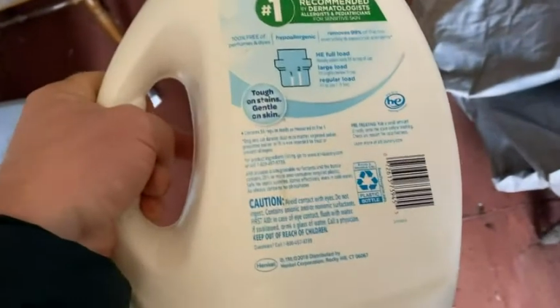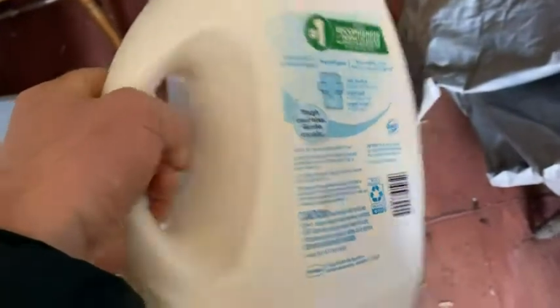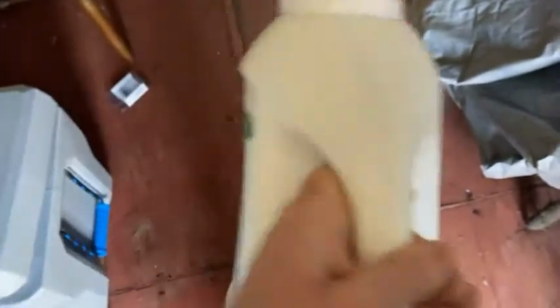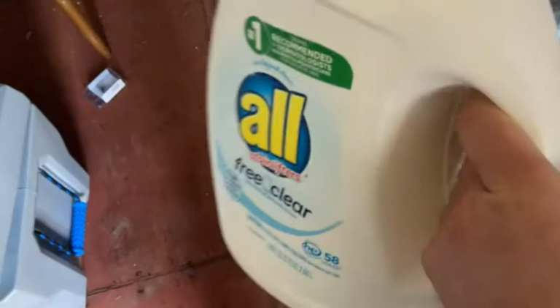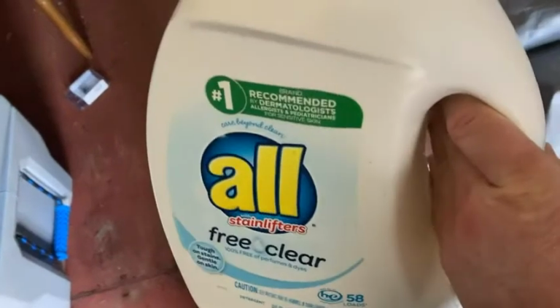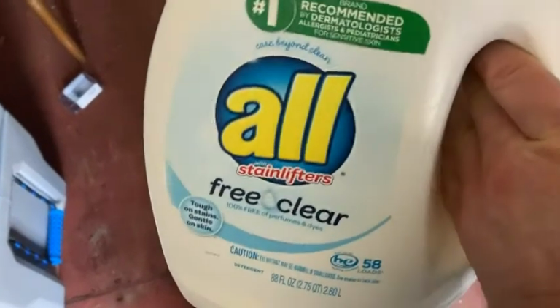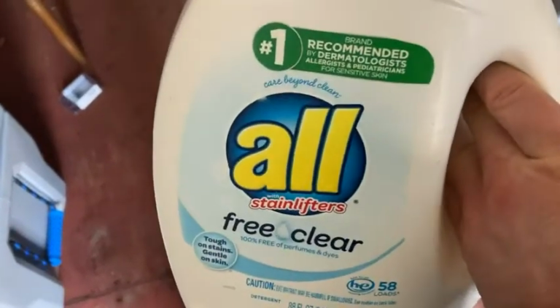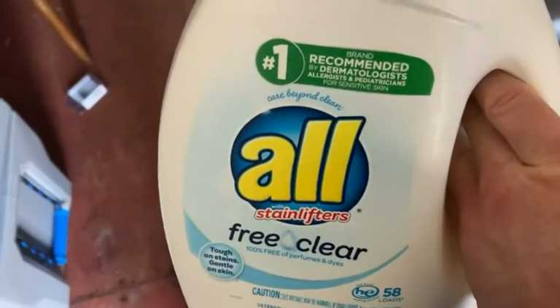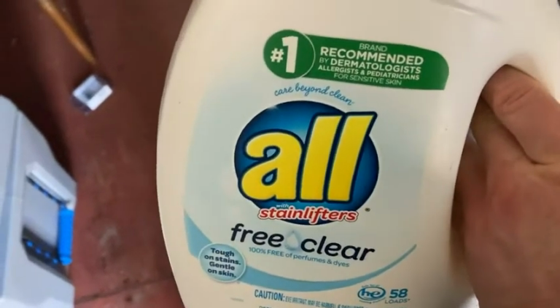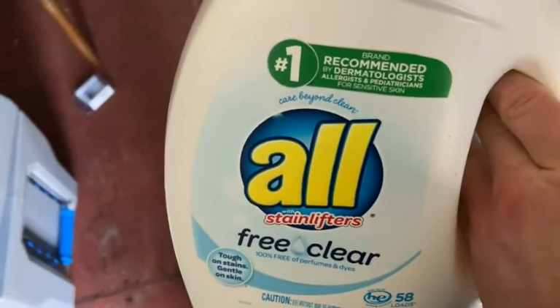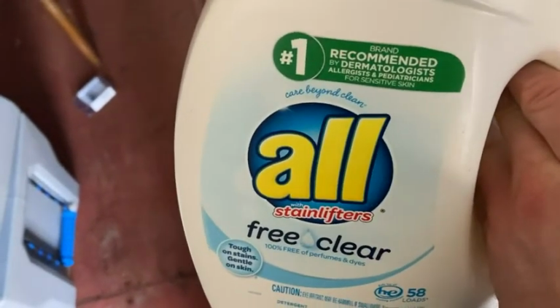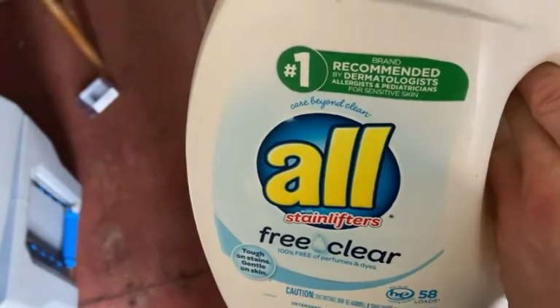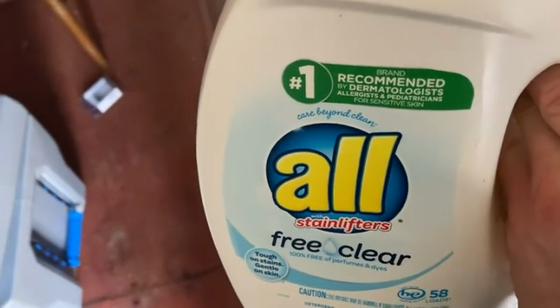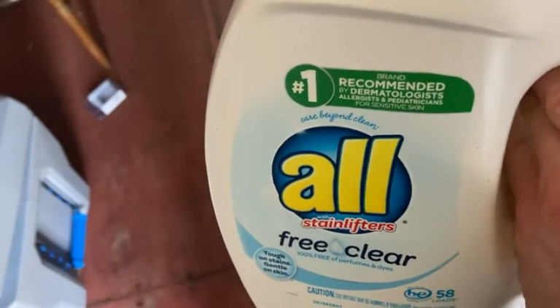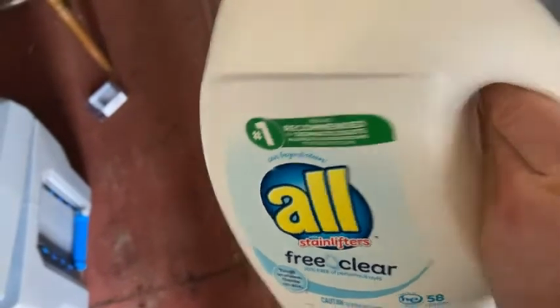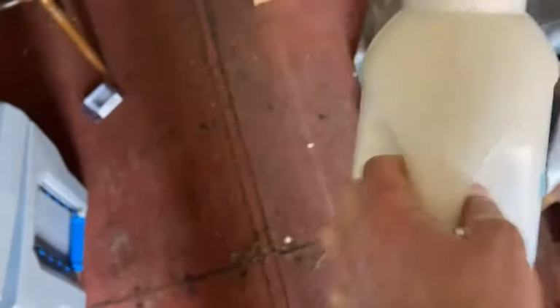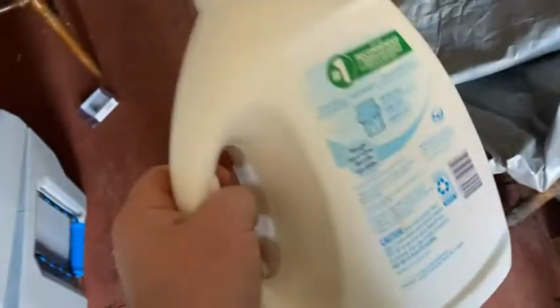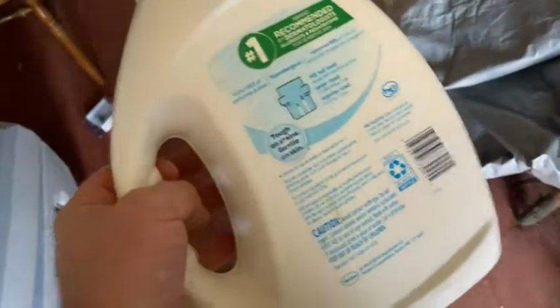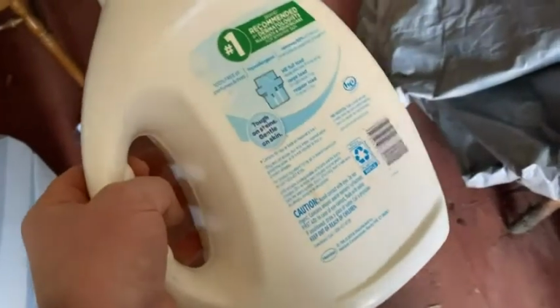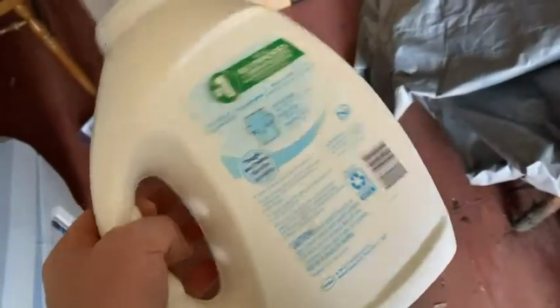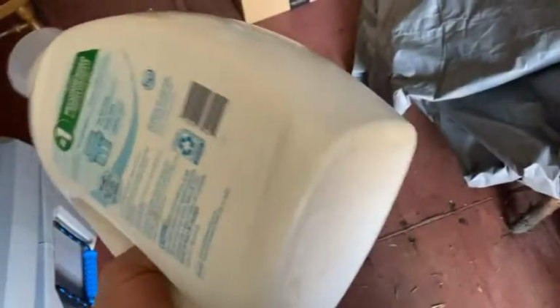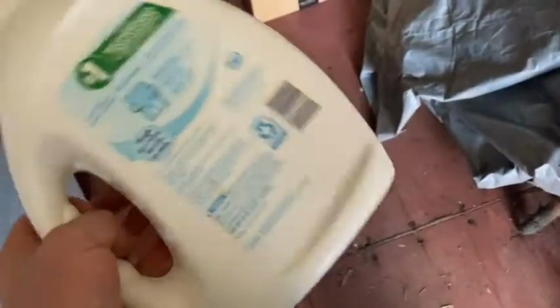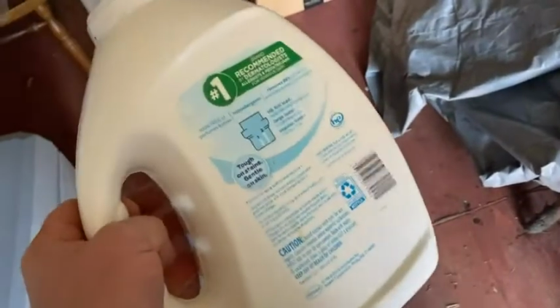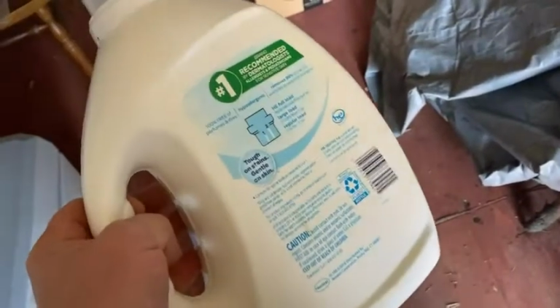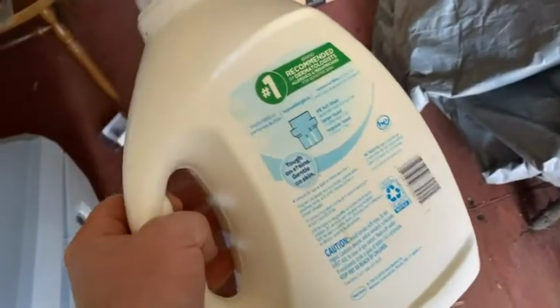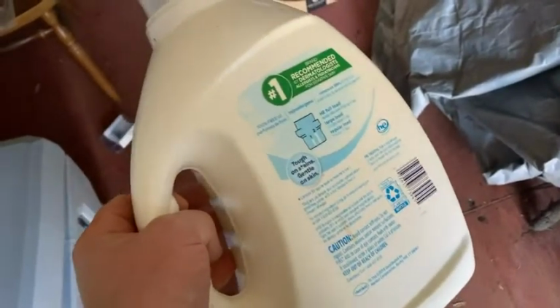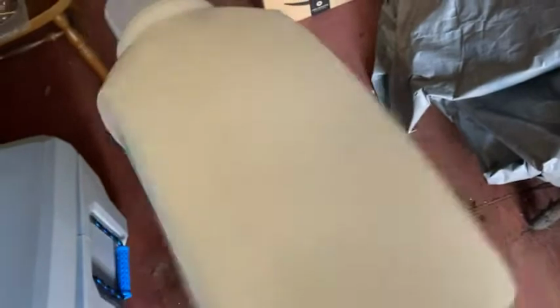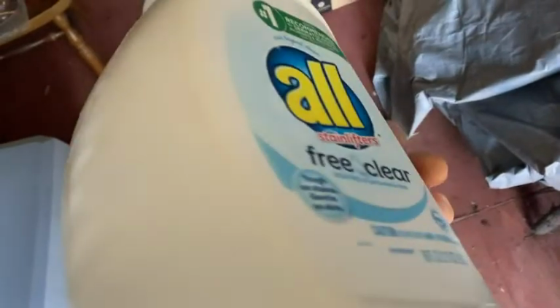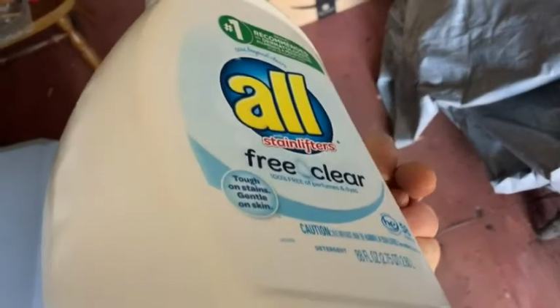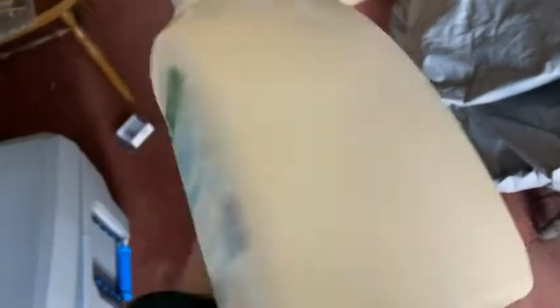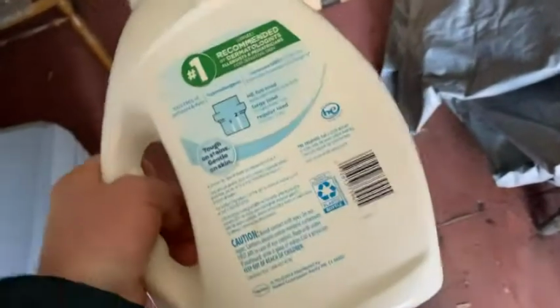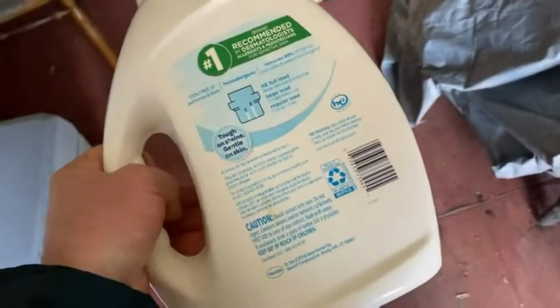Very good. So if you have issues with detergents and itching, and you have an allergic reaction, if you have sensitive skin, this should help. It's certainly one to try — try it and see if it works. Good luck.